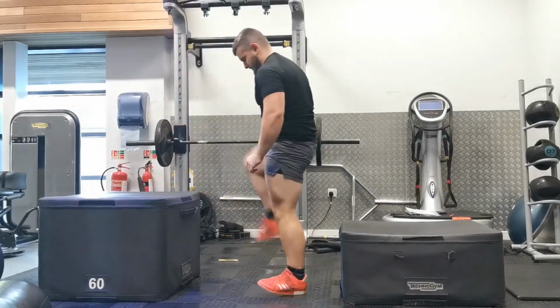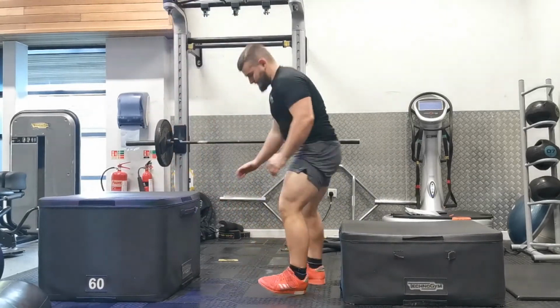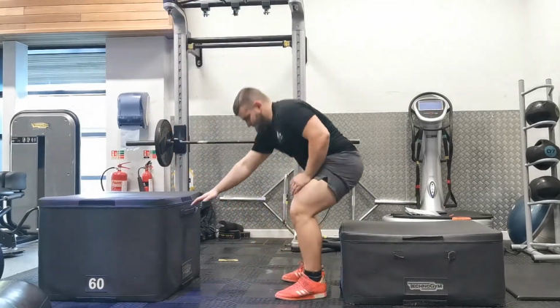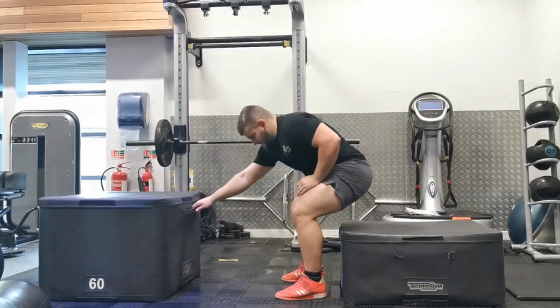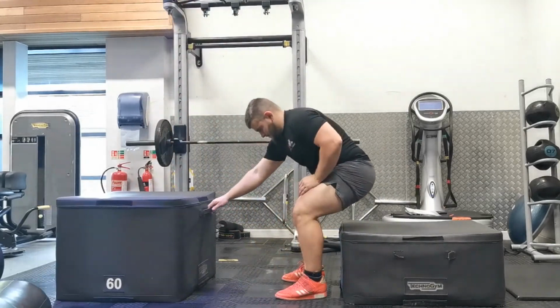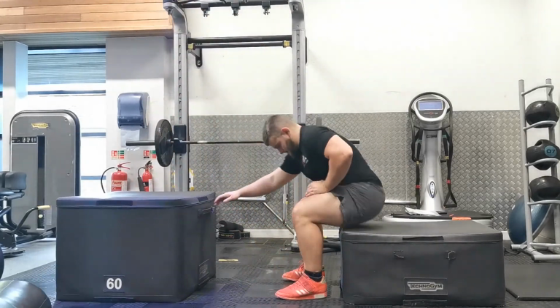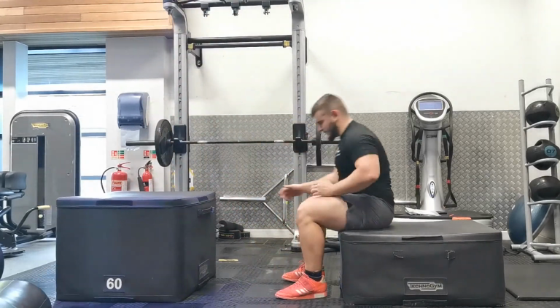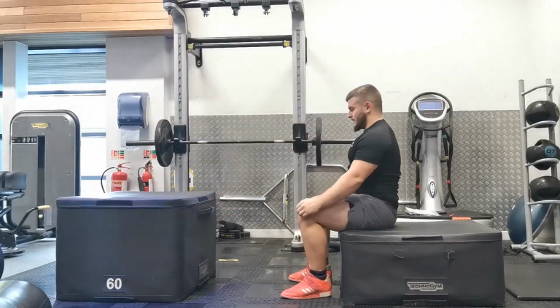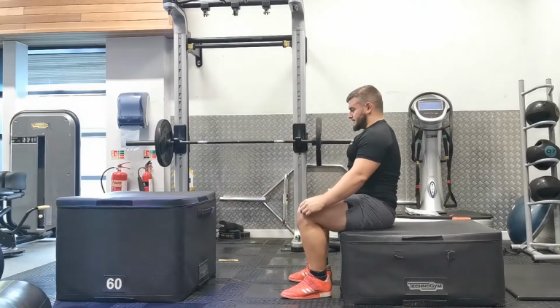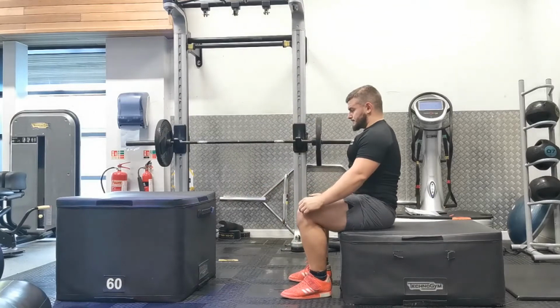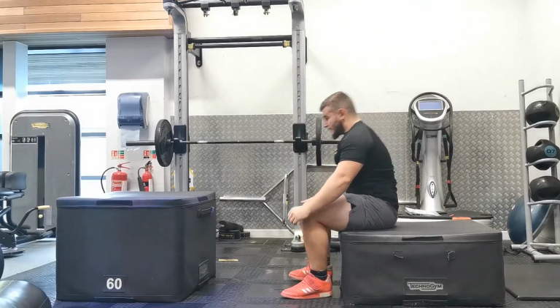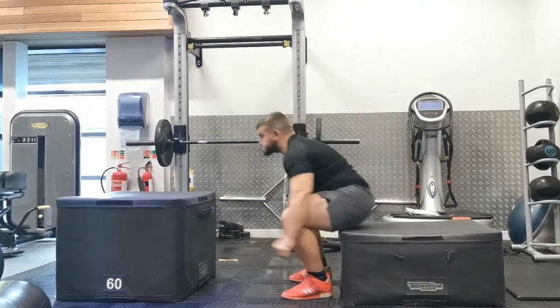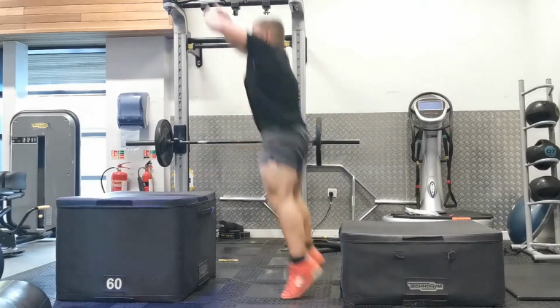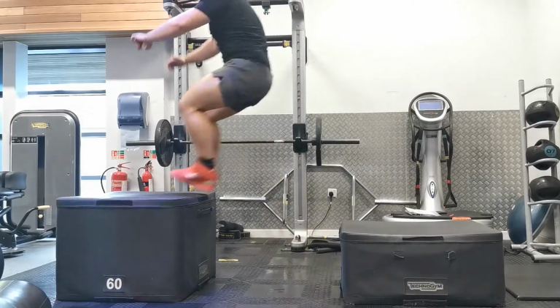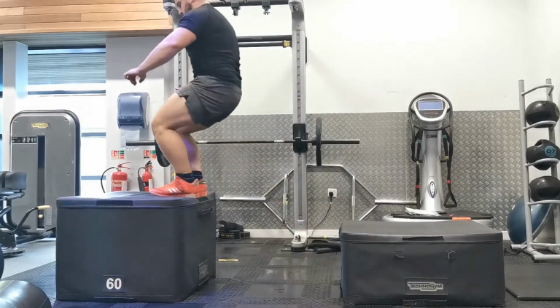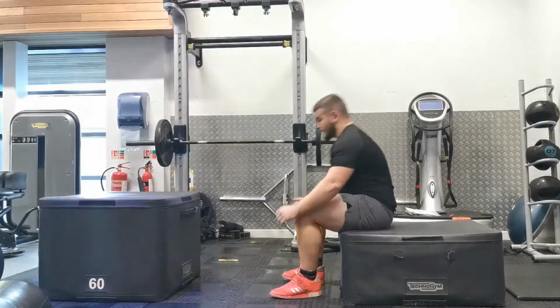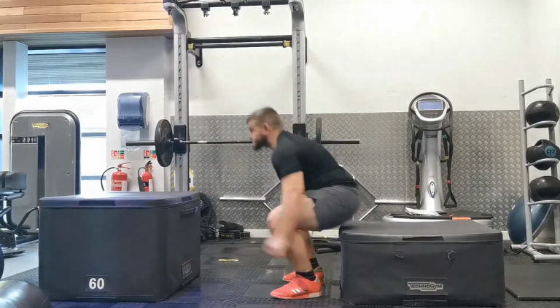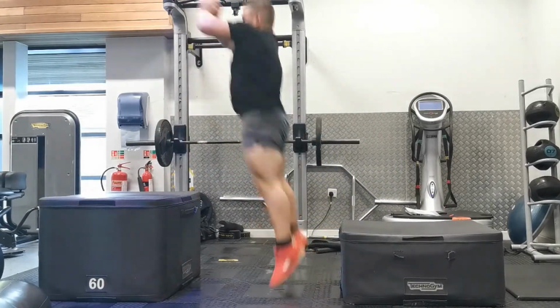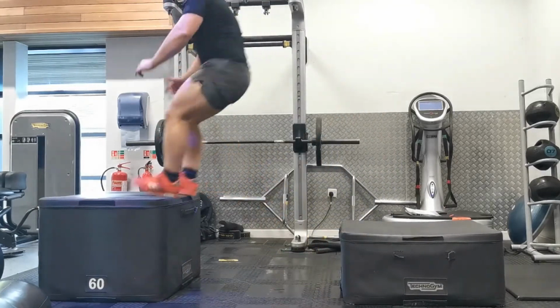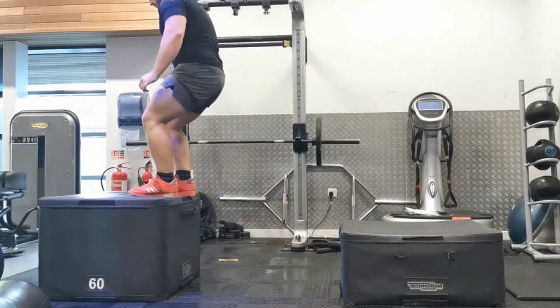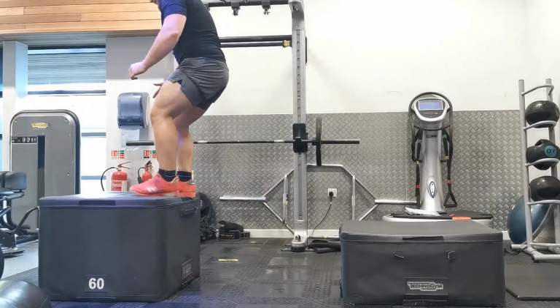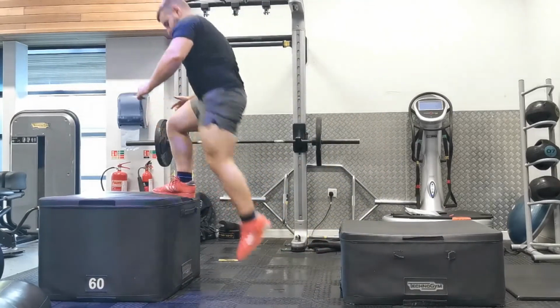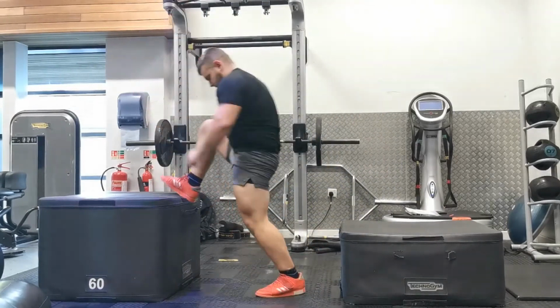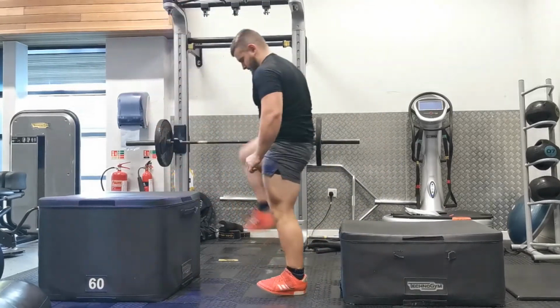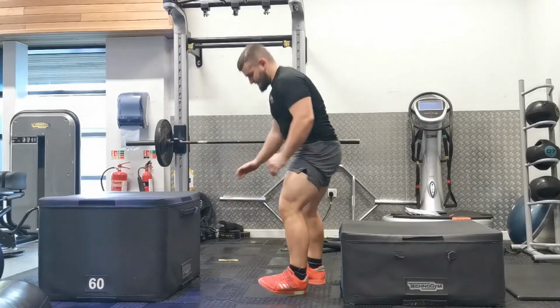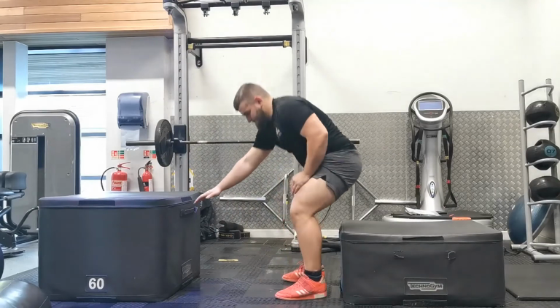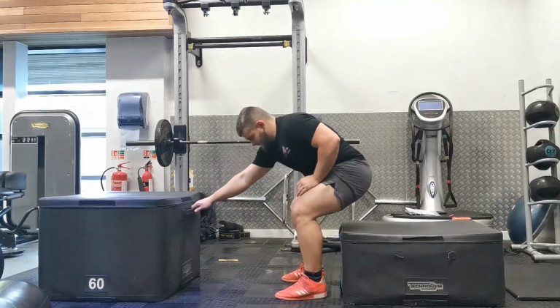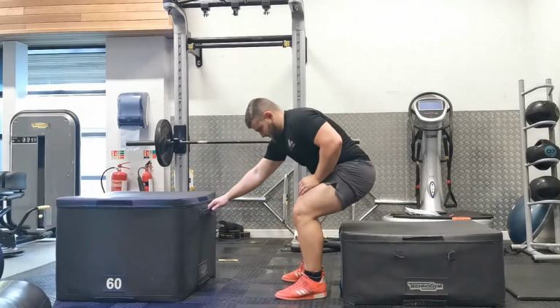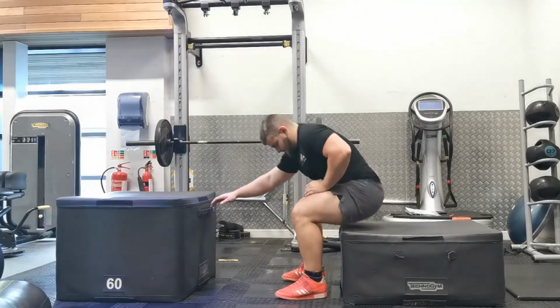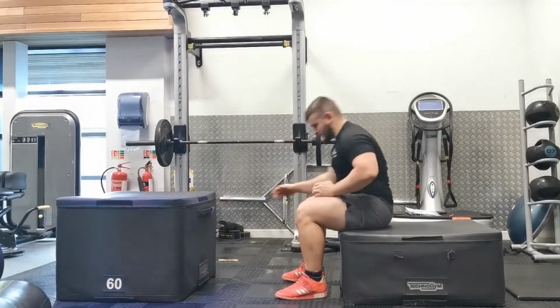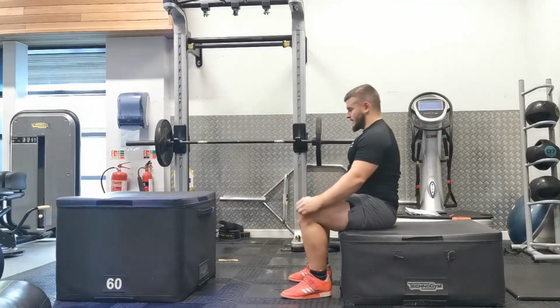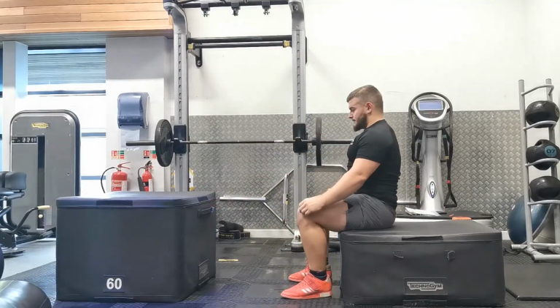Land on the box in front of you — remember we land quietly and then step down. Sit back down on the box and repeat for the desired number of reps.